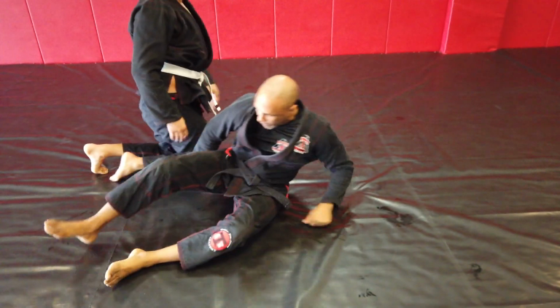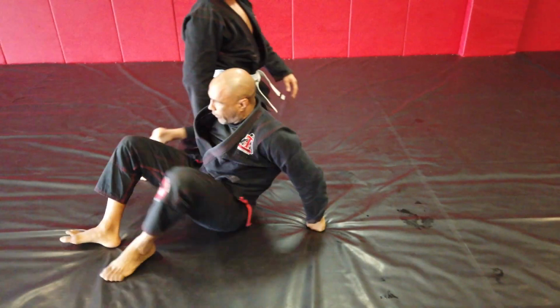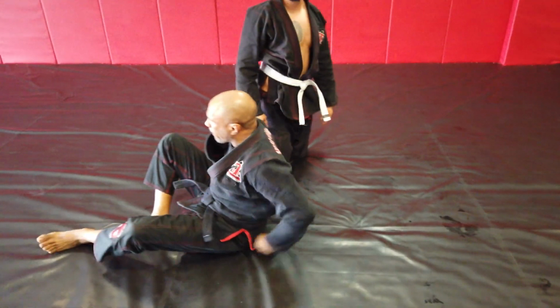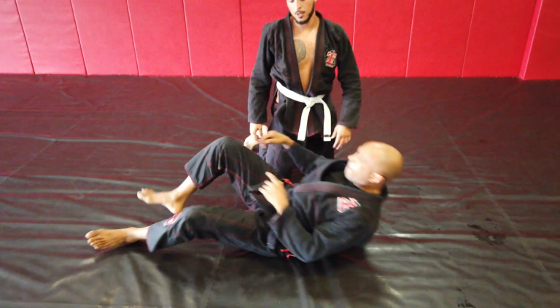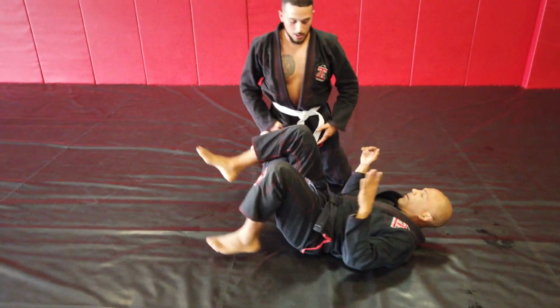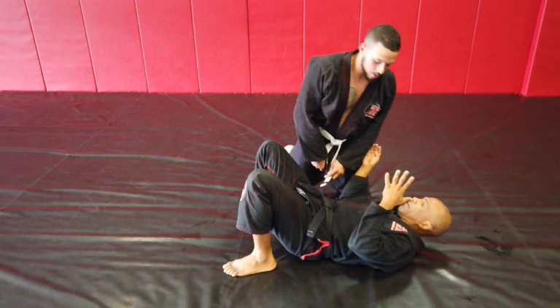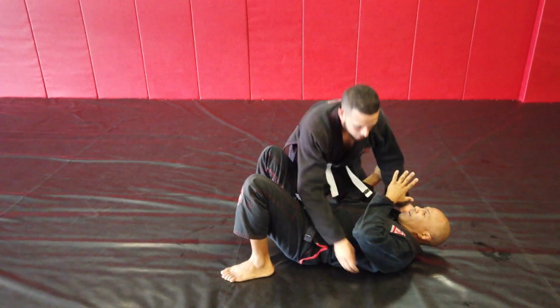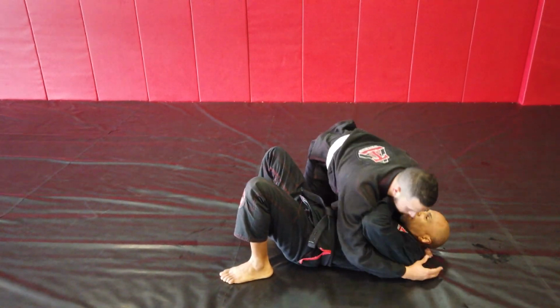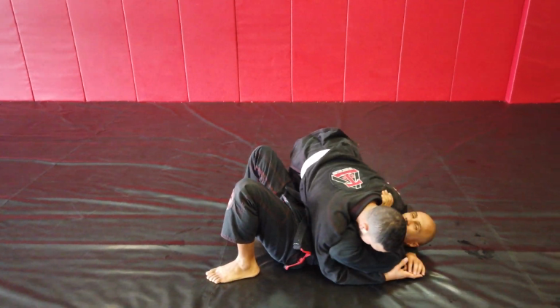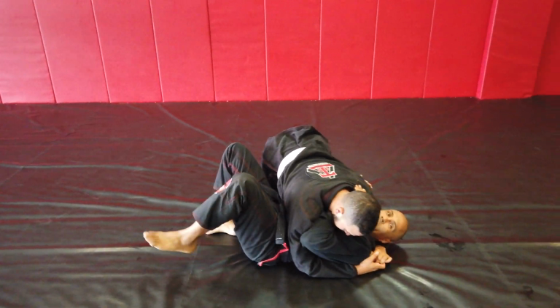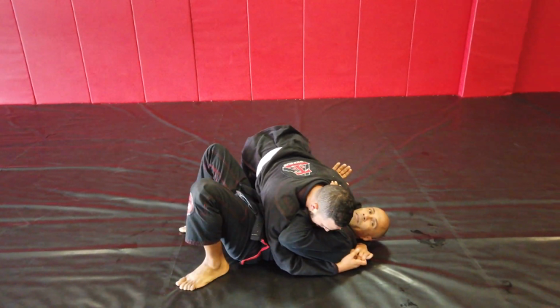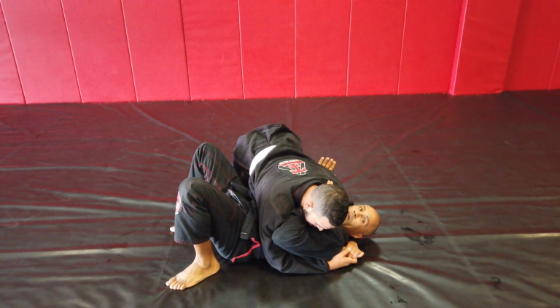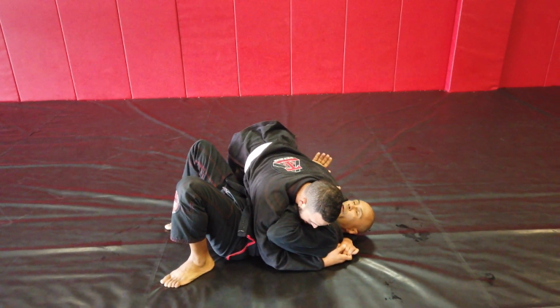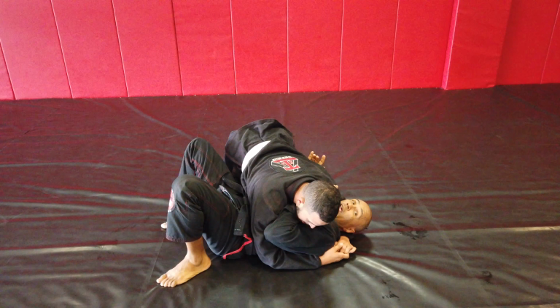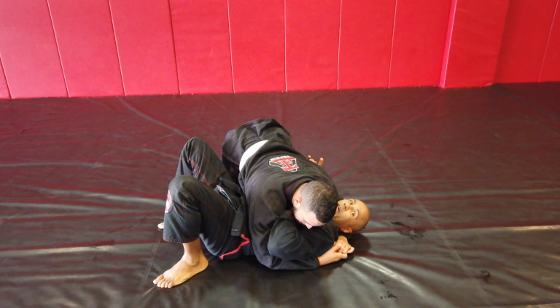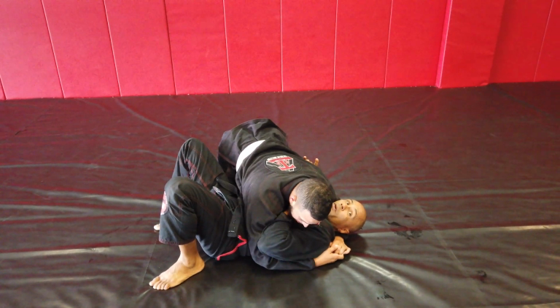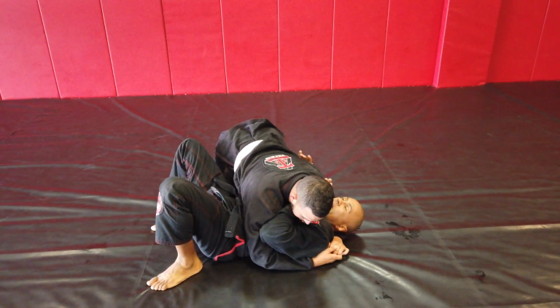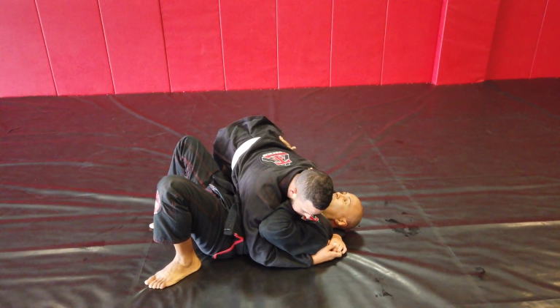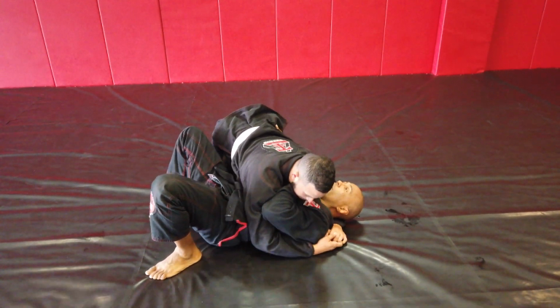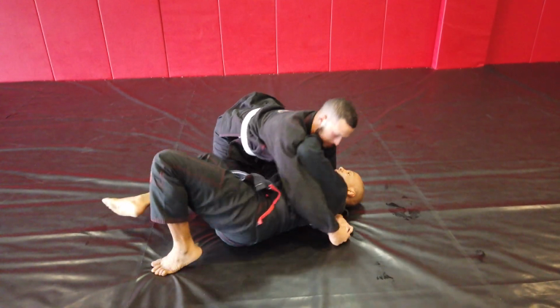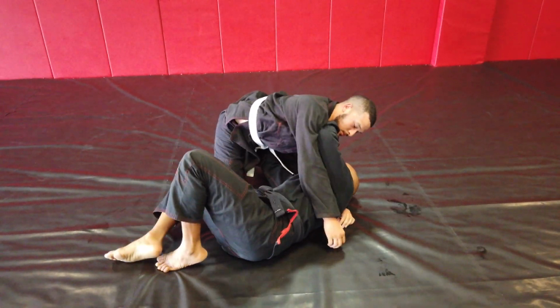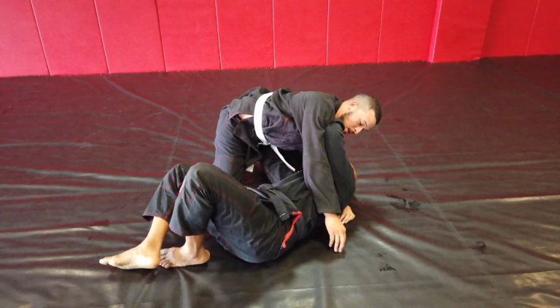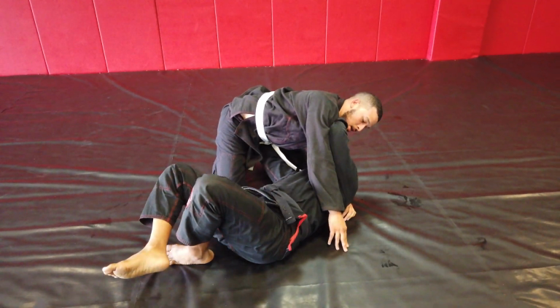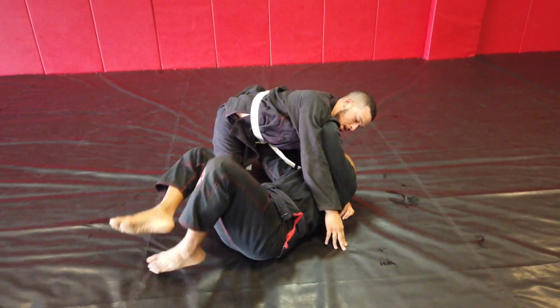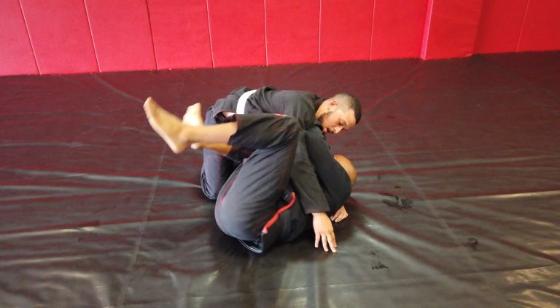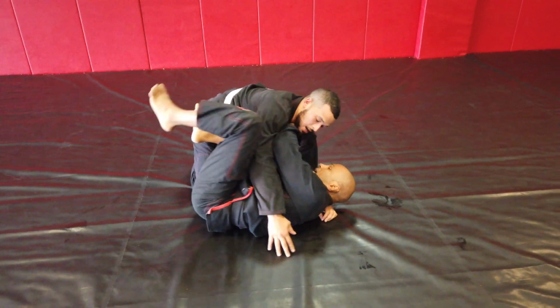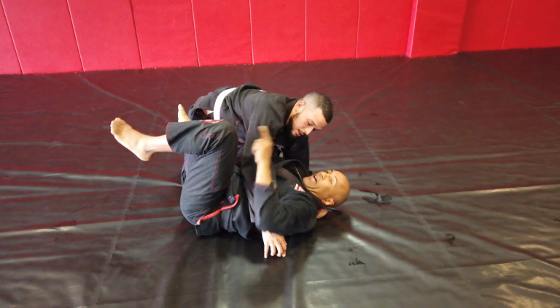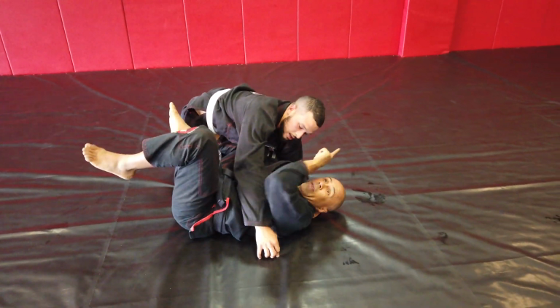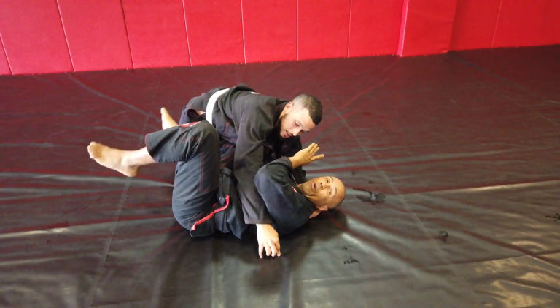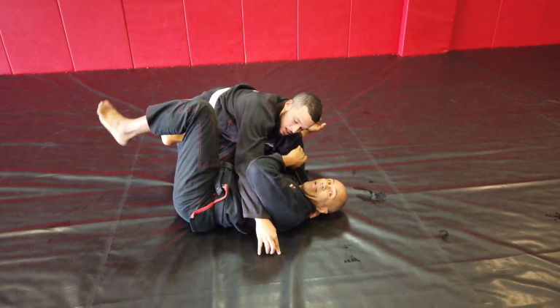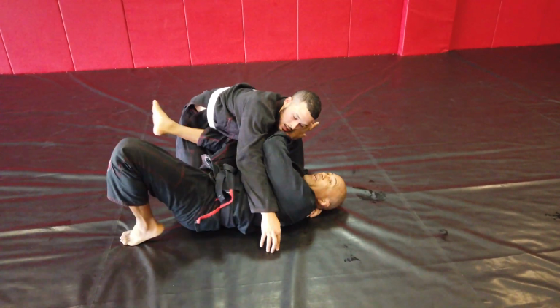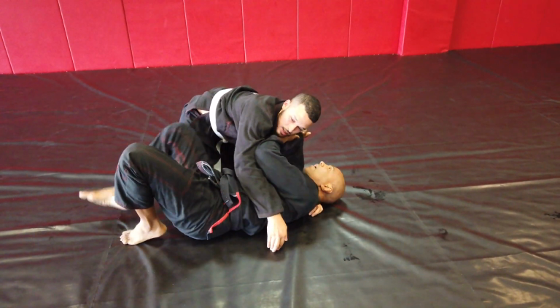Next move here. Same thing as the first escape, except I'm going to attack the armbar. As I go here I'm going to bring this knee in and I throw this leg over at the same time.